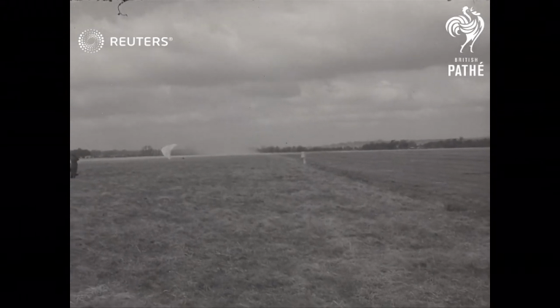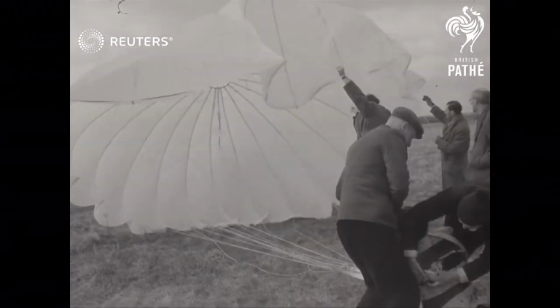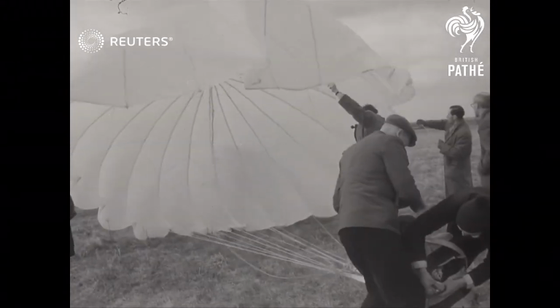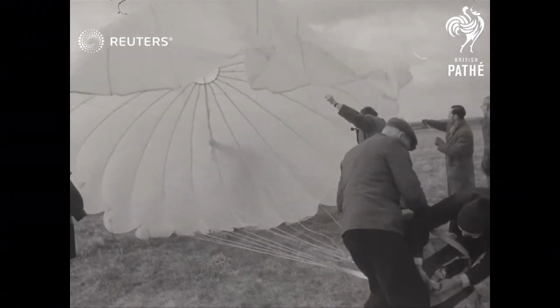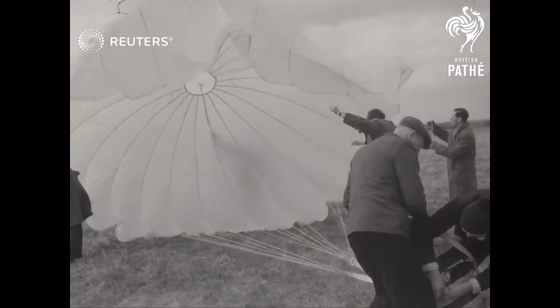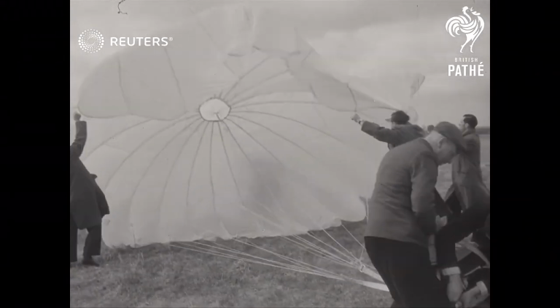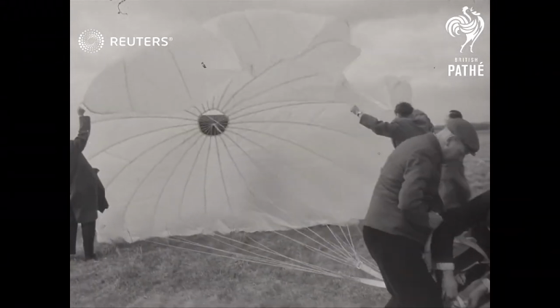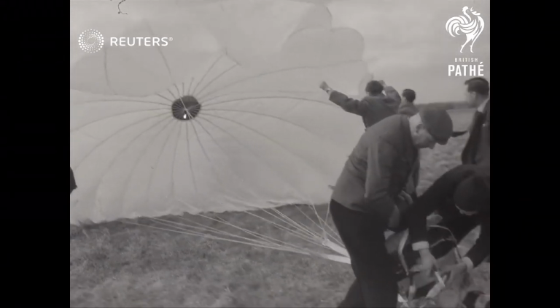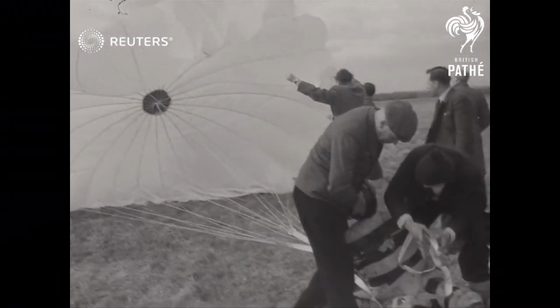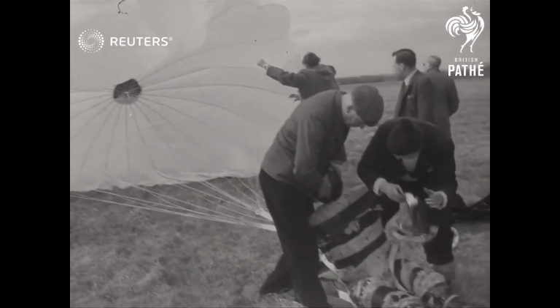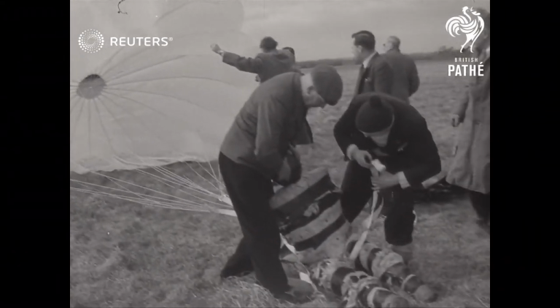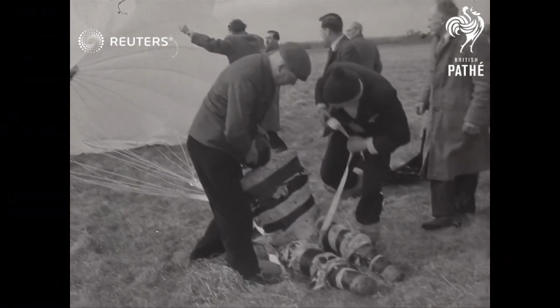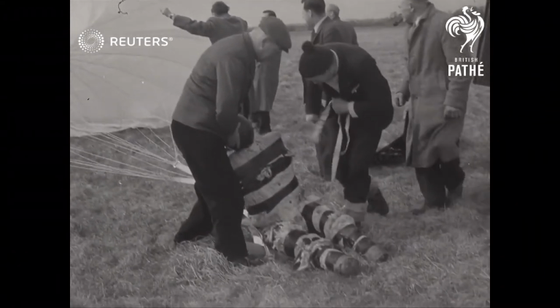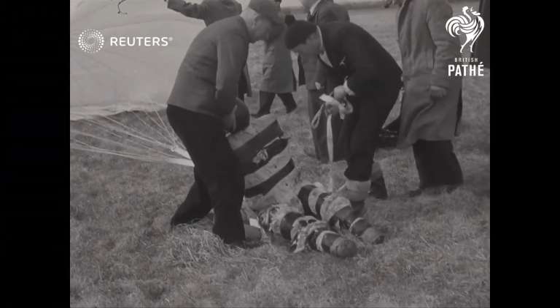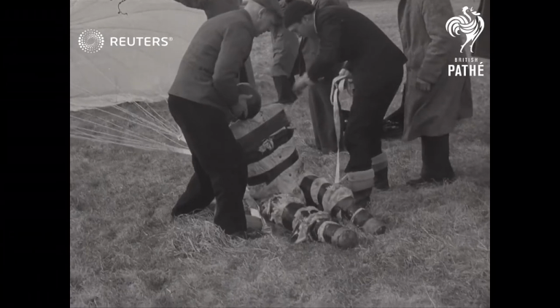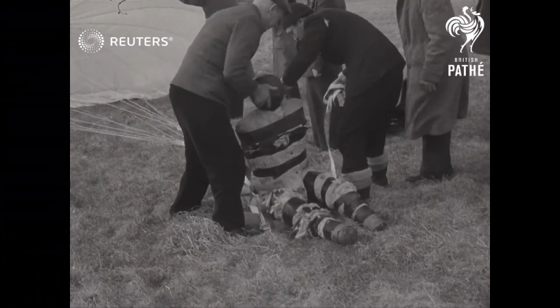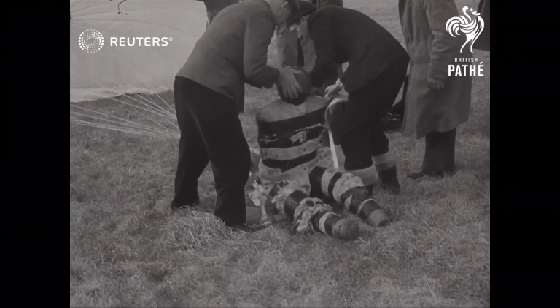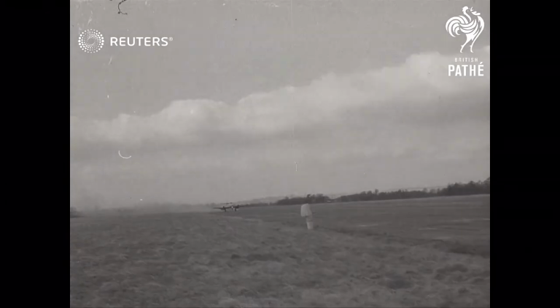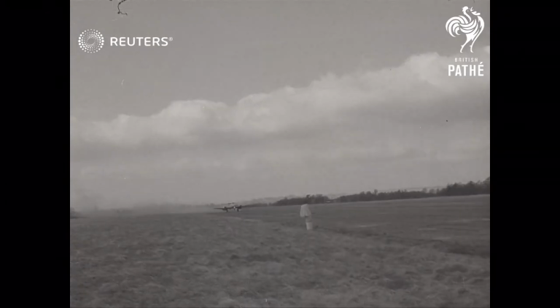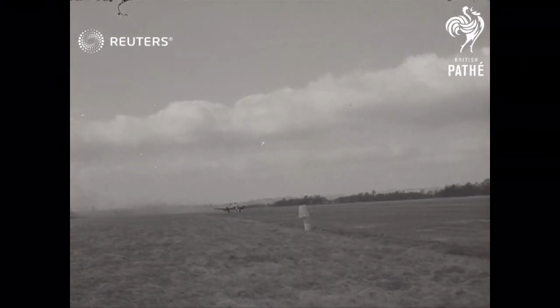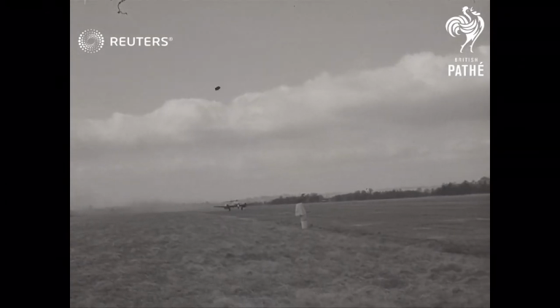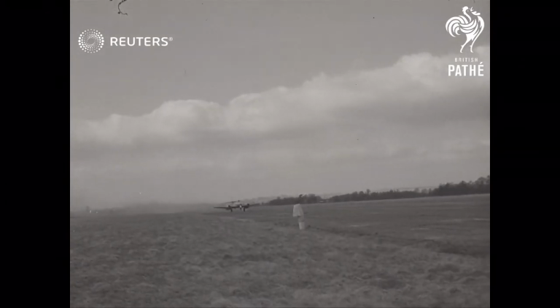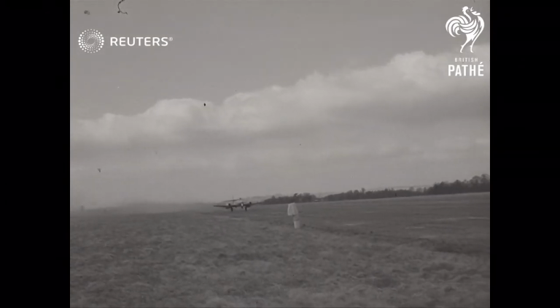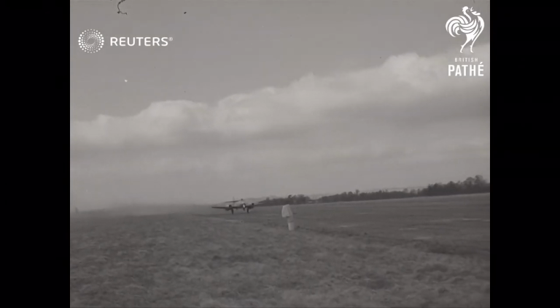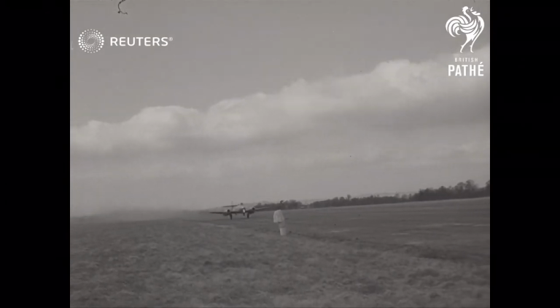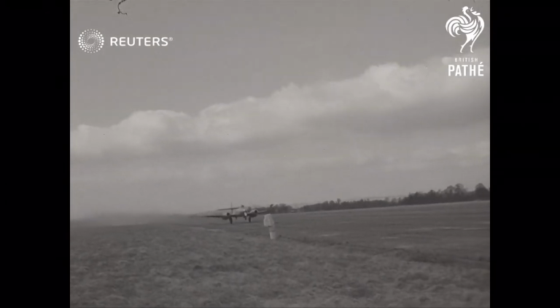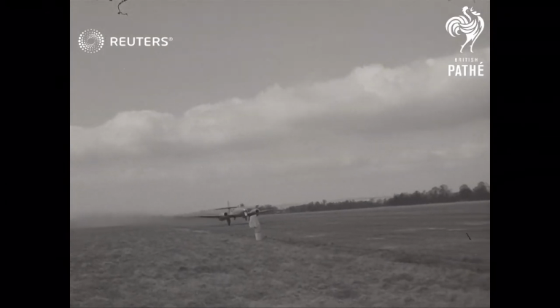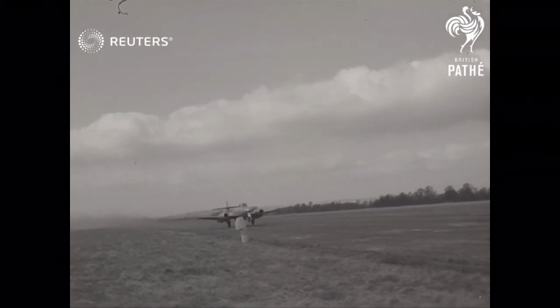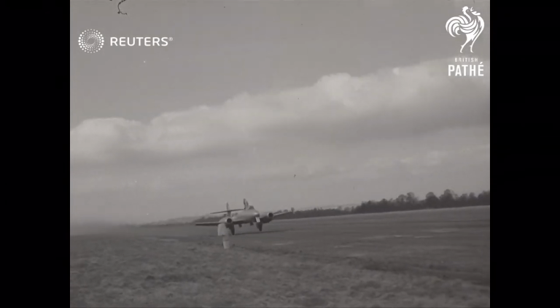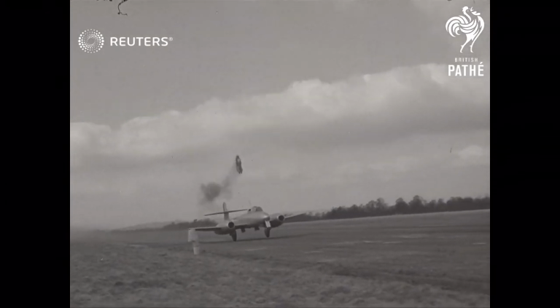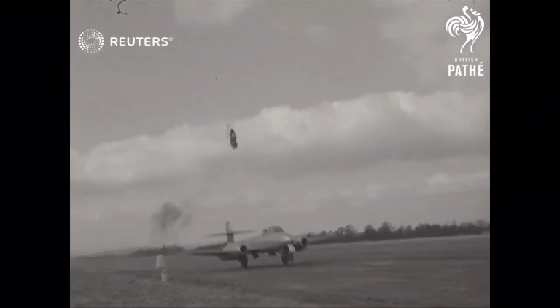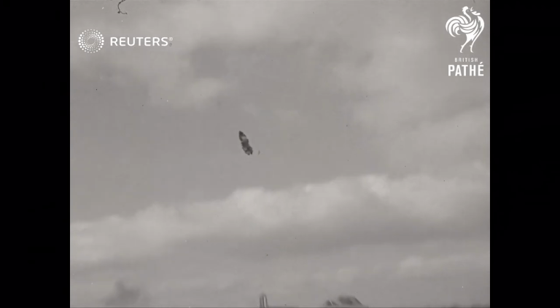For test purposes, the seat remains attached to the dummy to prevent excessive damage. Normally, the seat would fall away, leaving the pilot to make a much slower descent than they had seen in our picture.